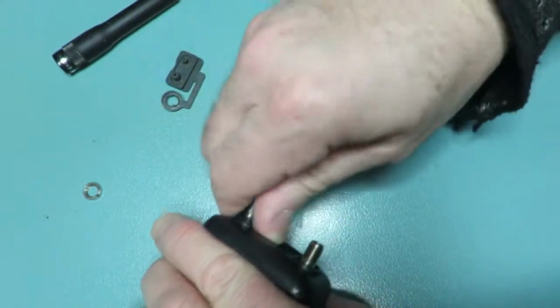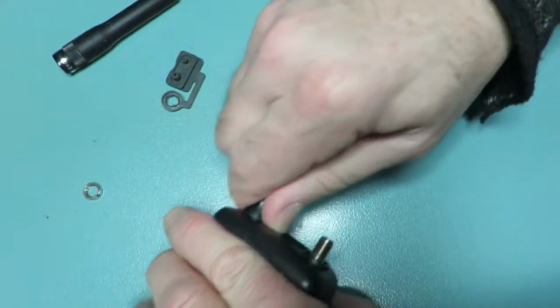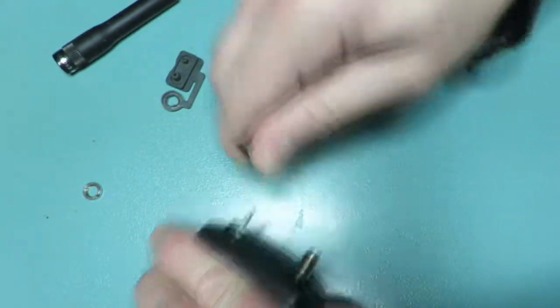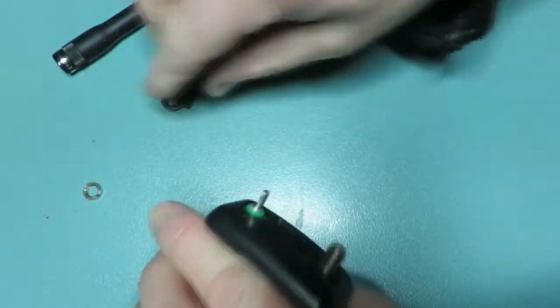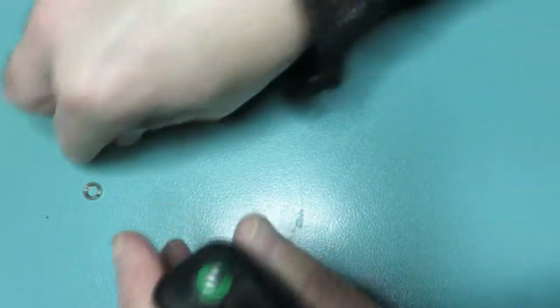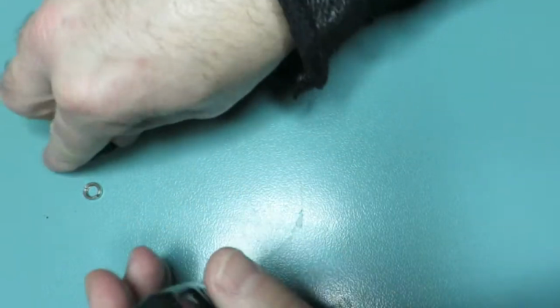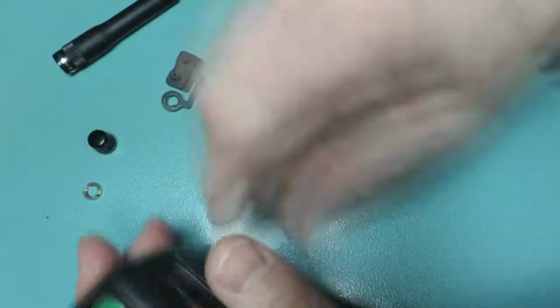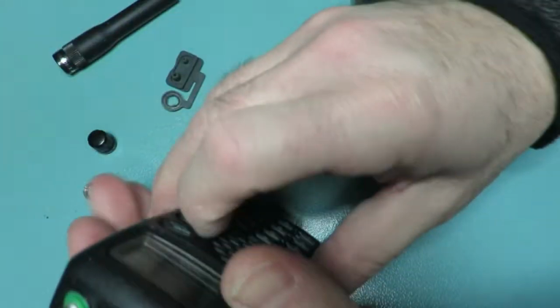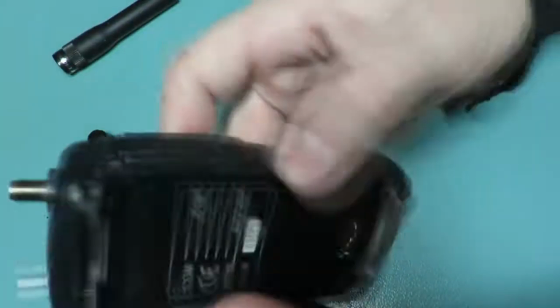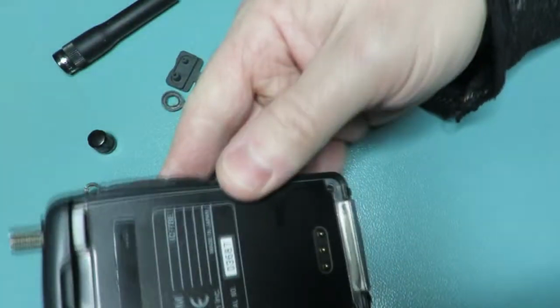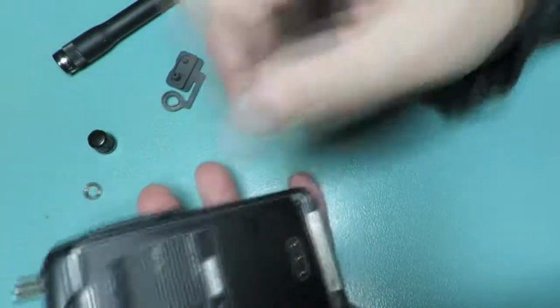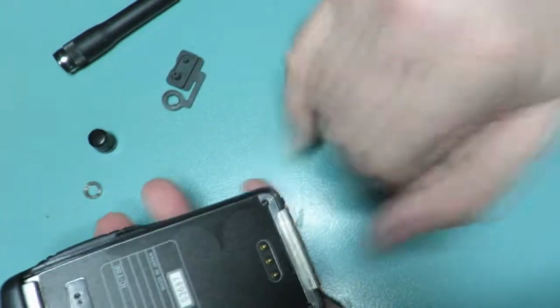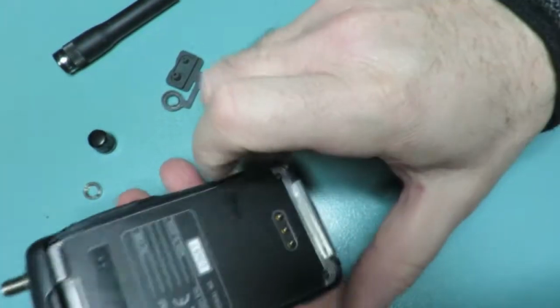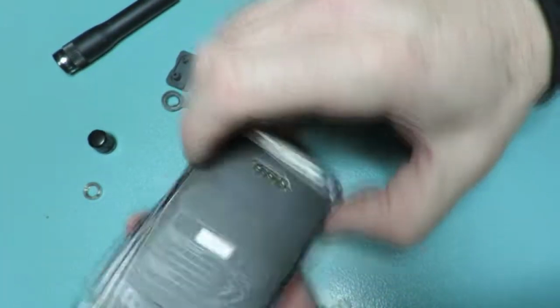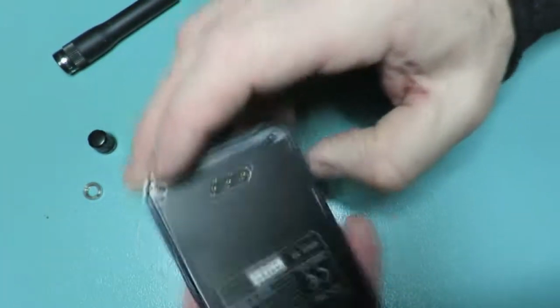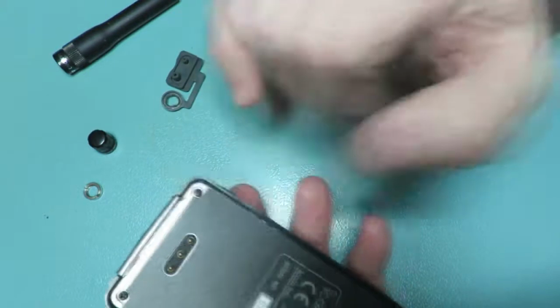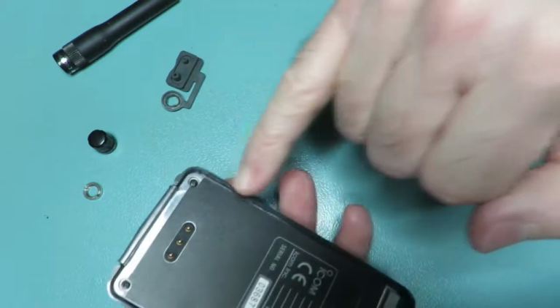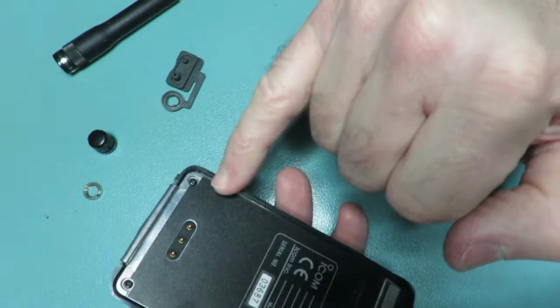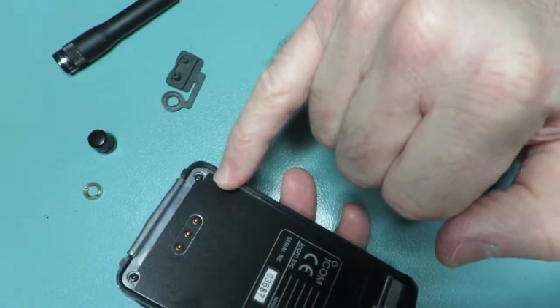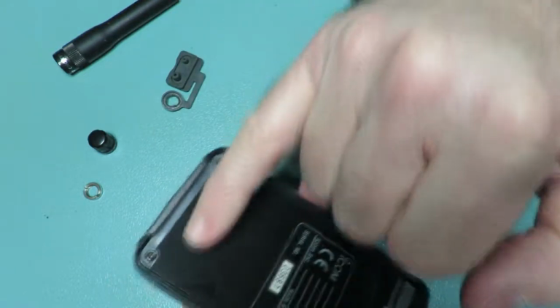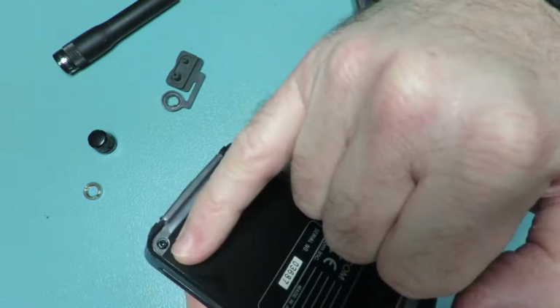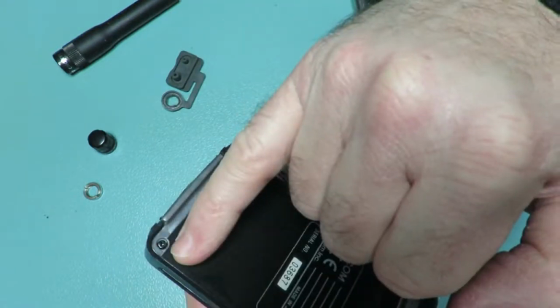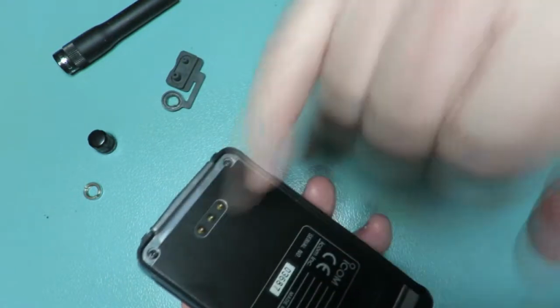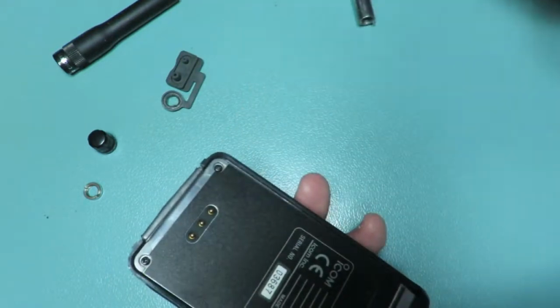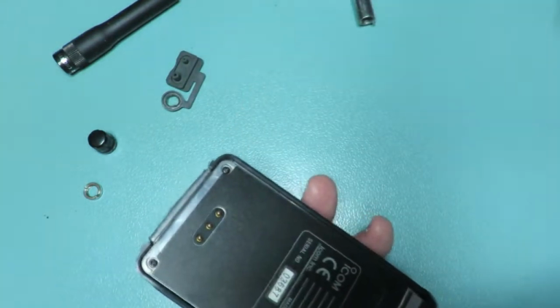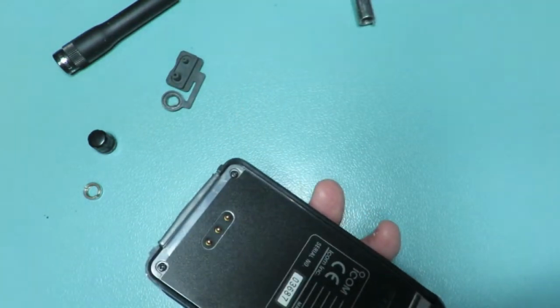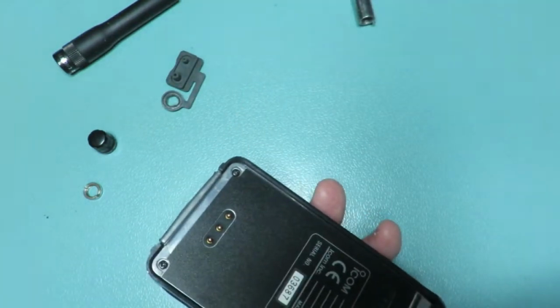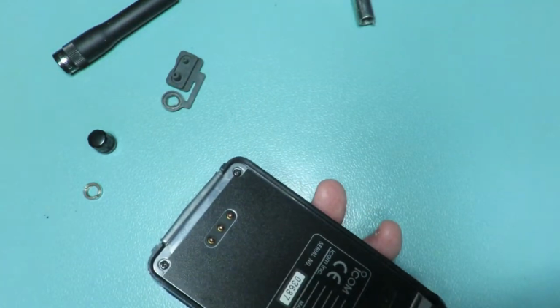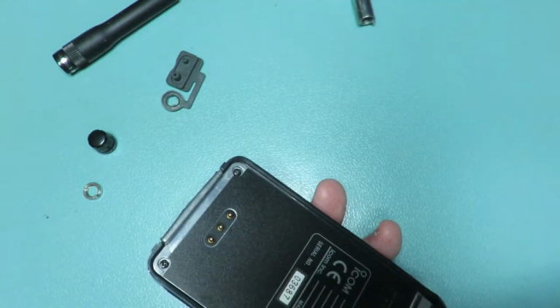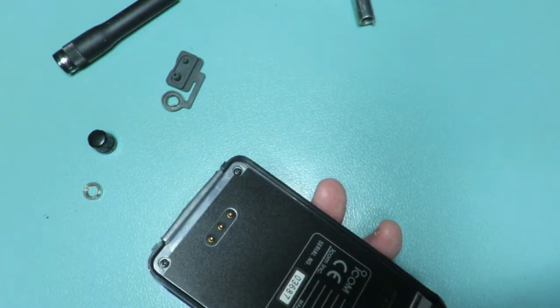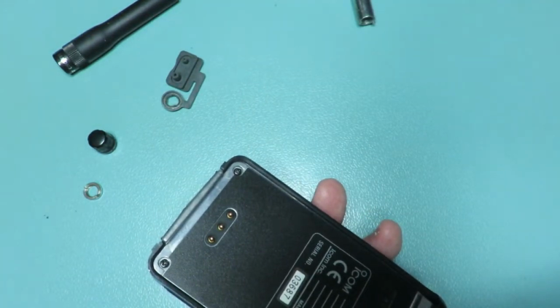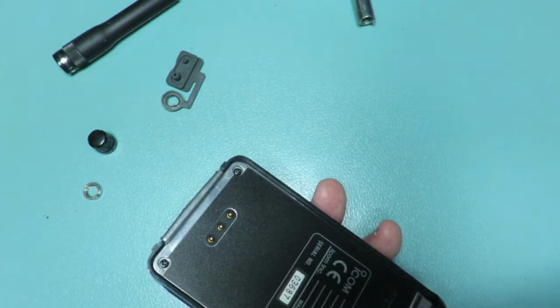Remove the selection knob. On the rear you'll find two Philips screws, so if you can remove those two.